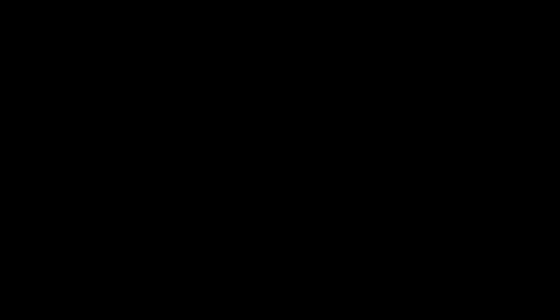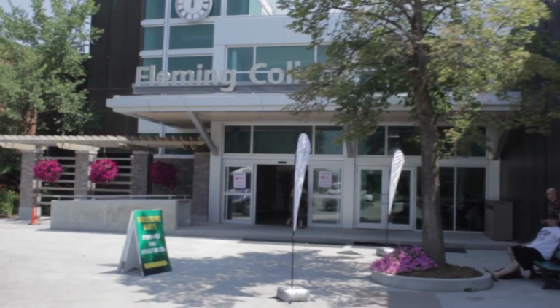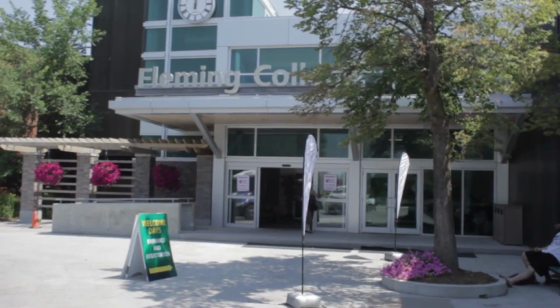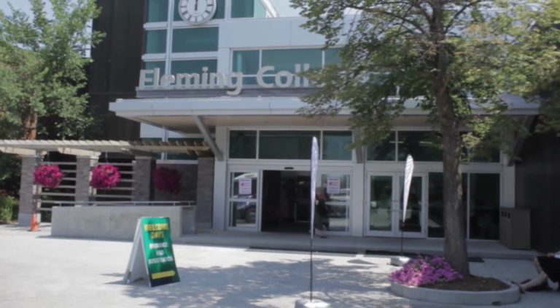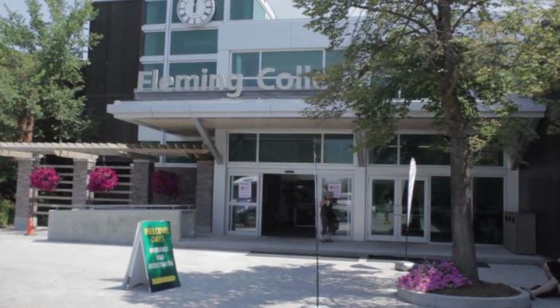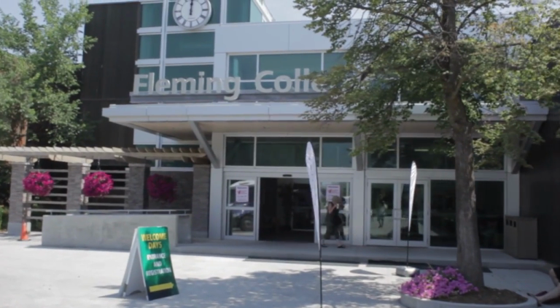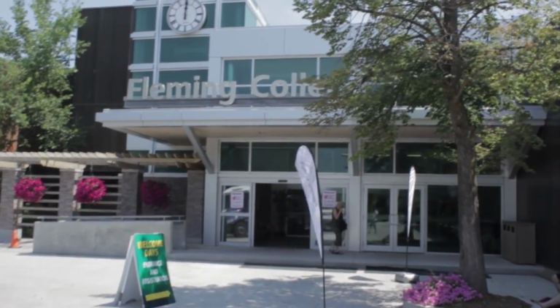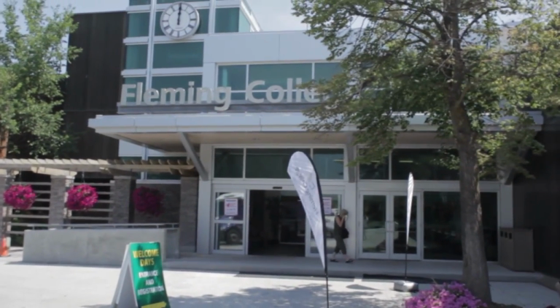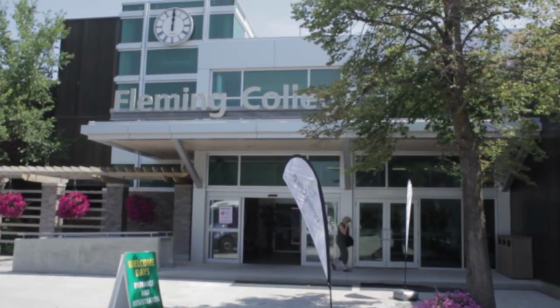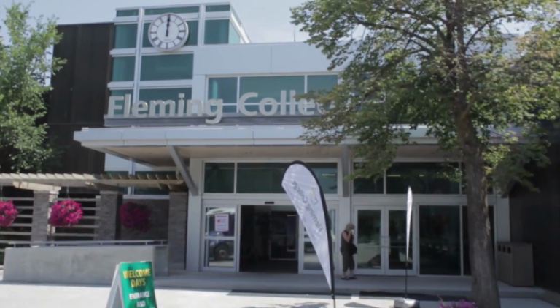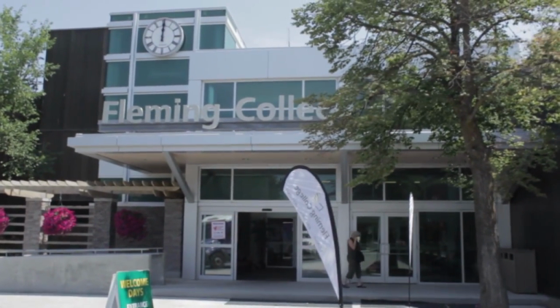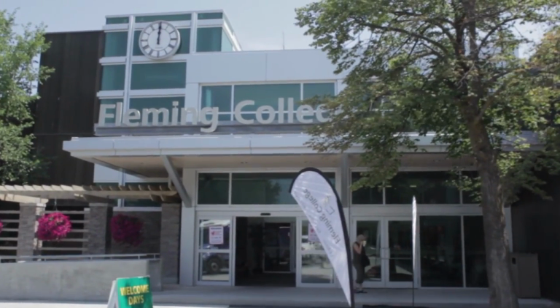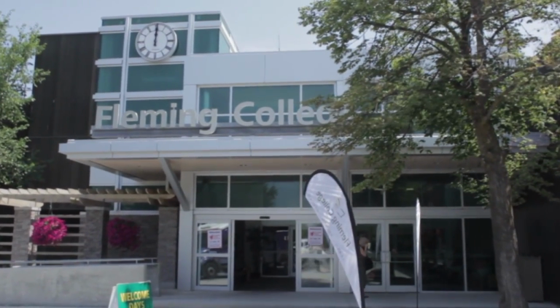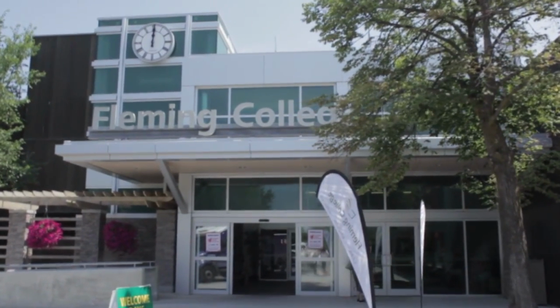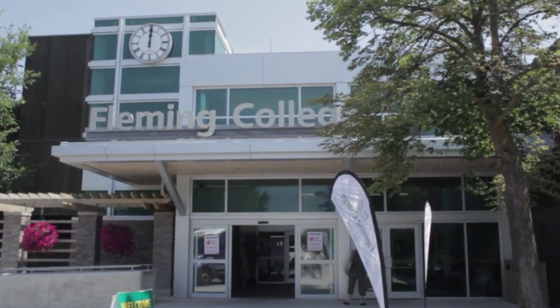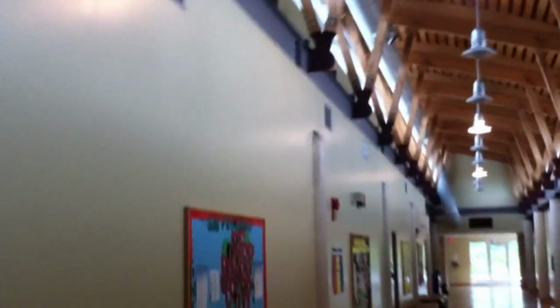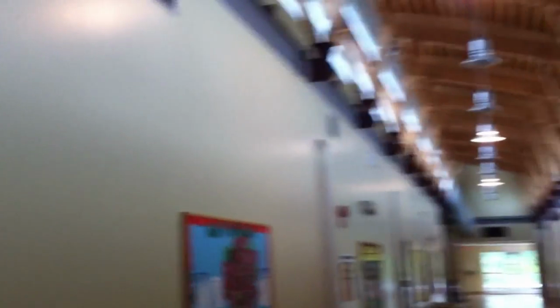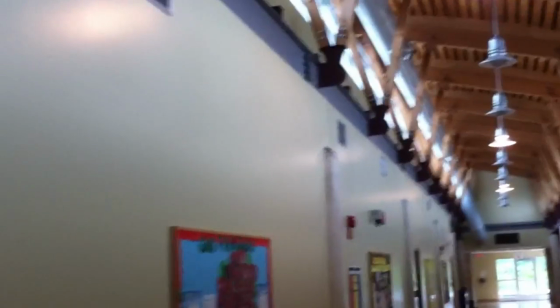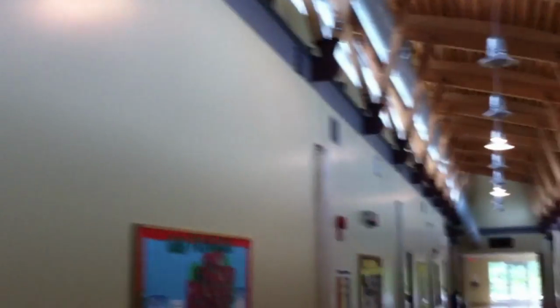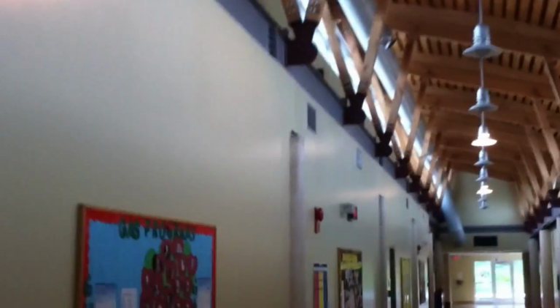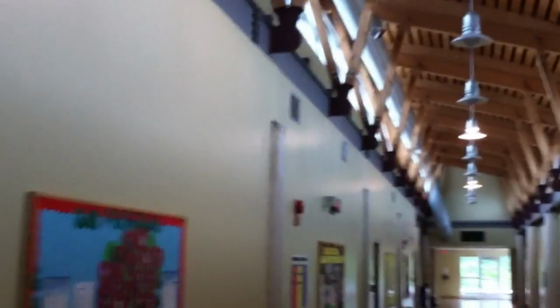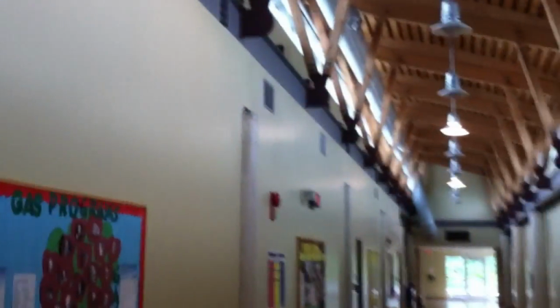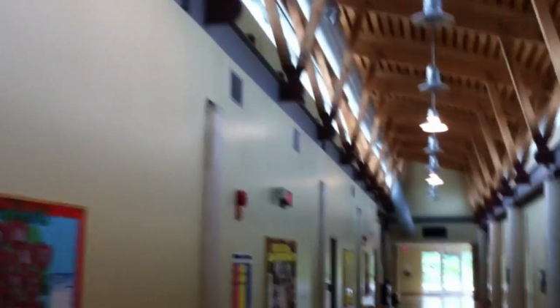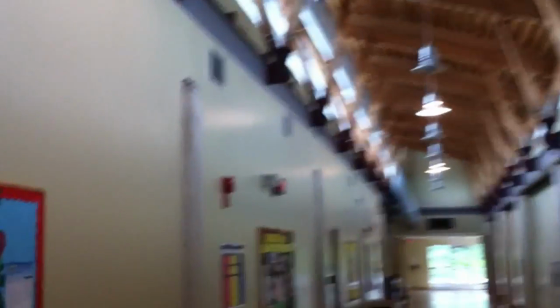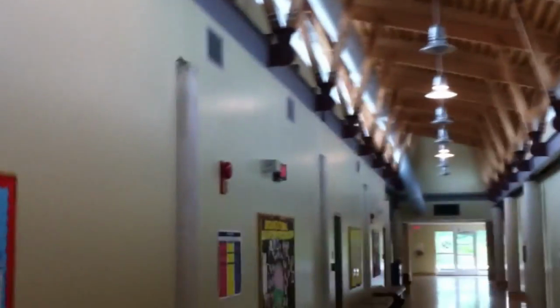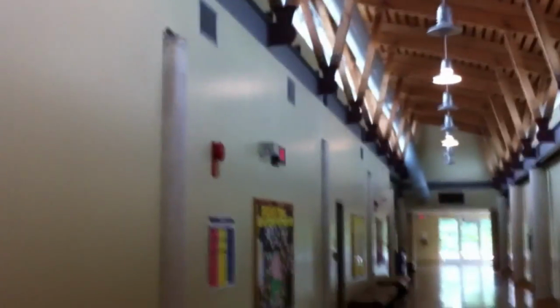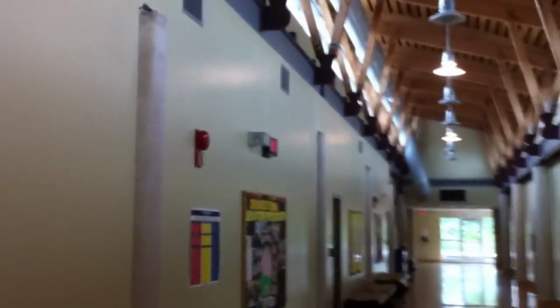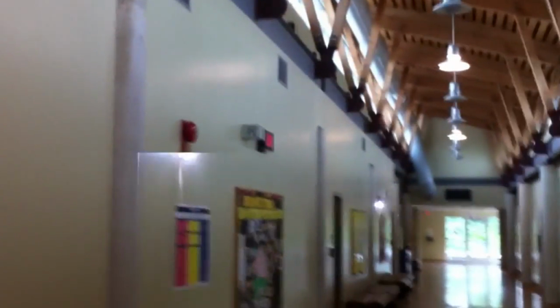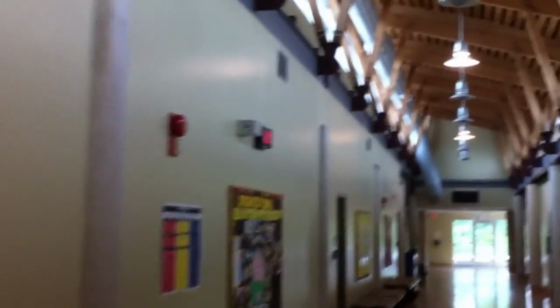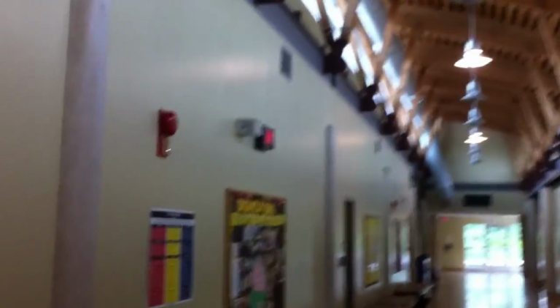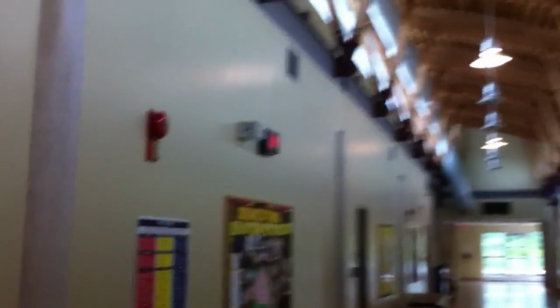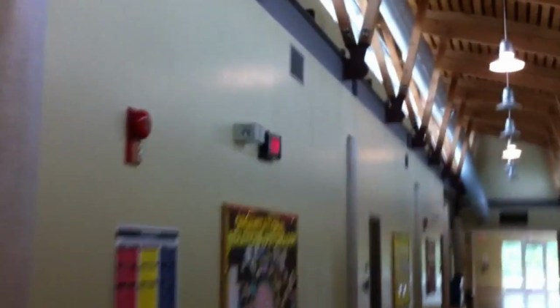When you hear the alarm, will you know what to do? Will you be prepared? Here at Fleming College, we conduct emergency drills so our students and staff are ready for when it counts.